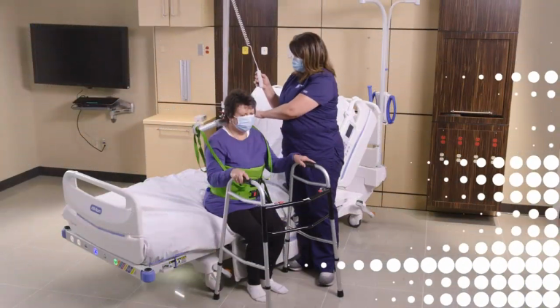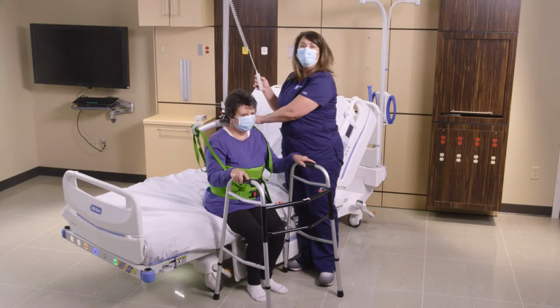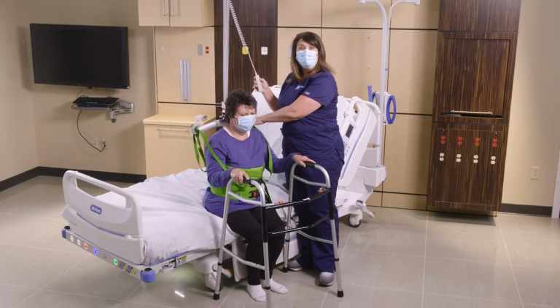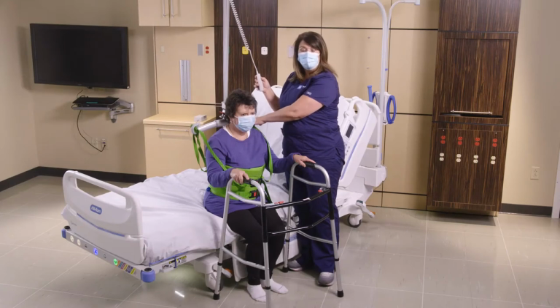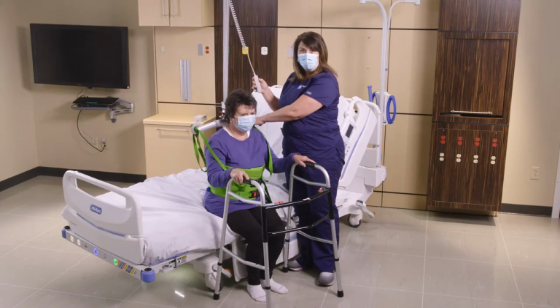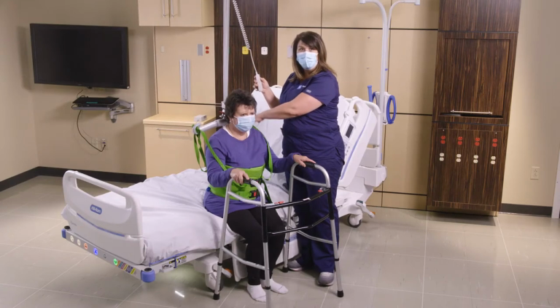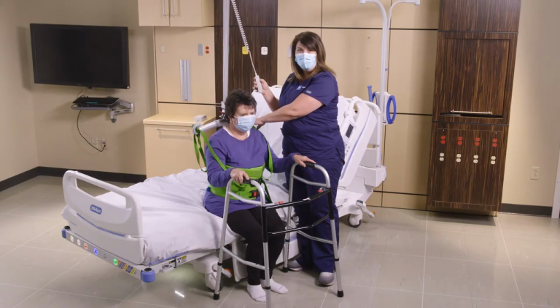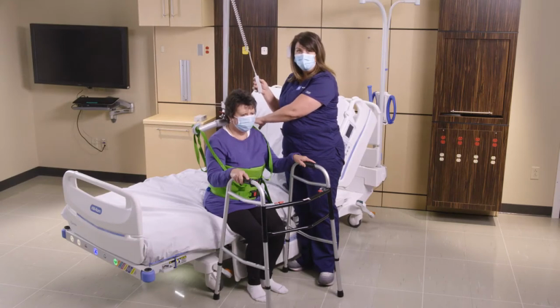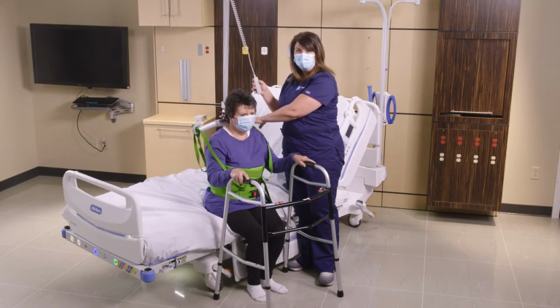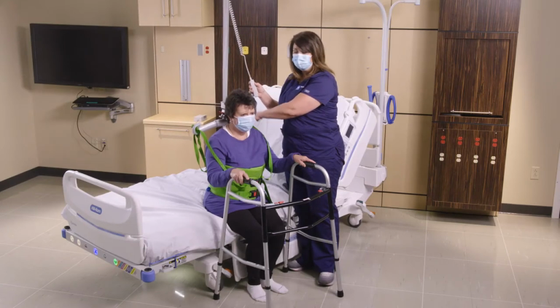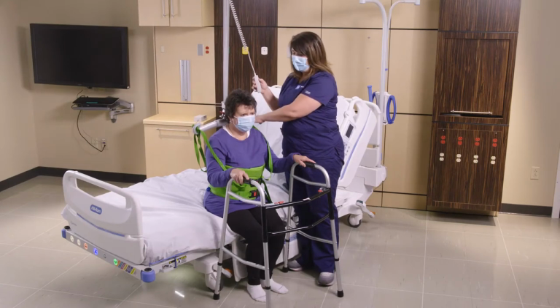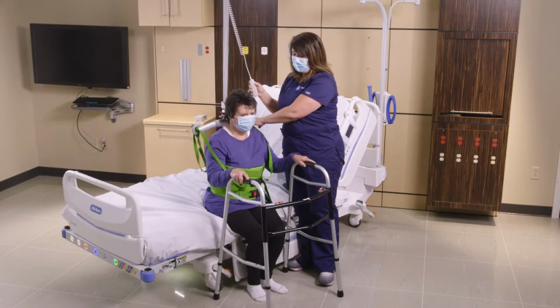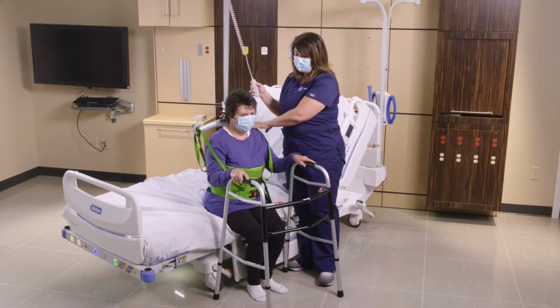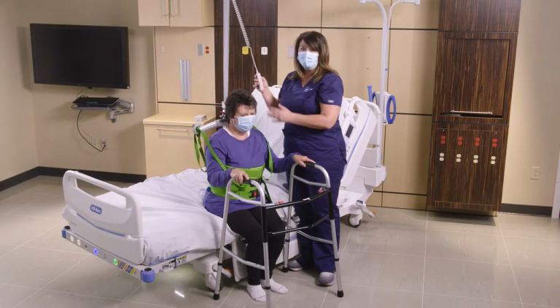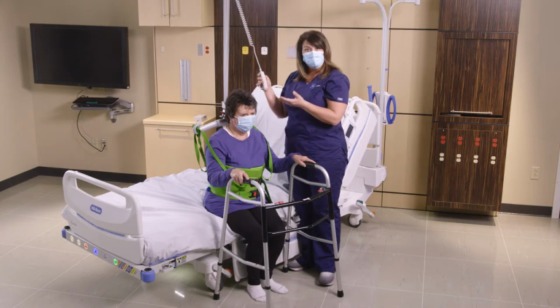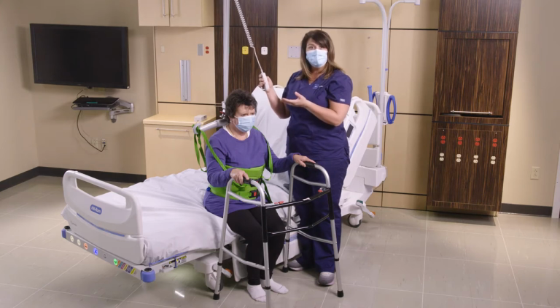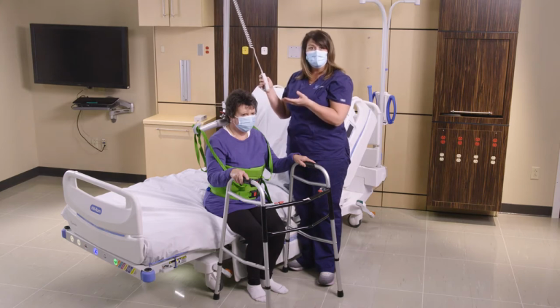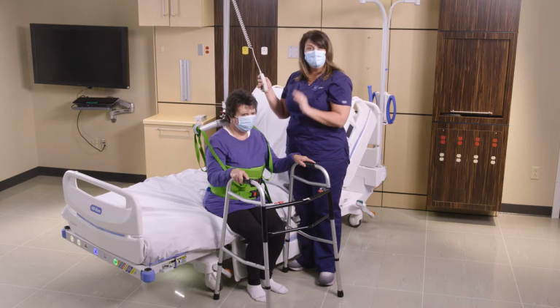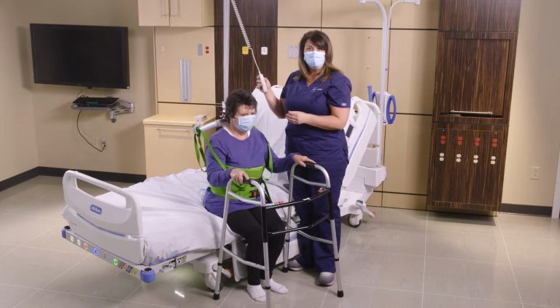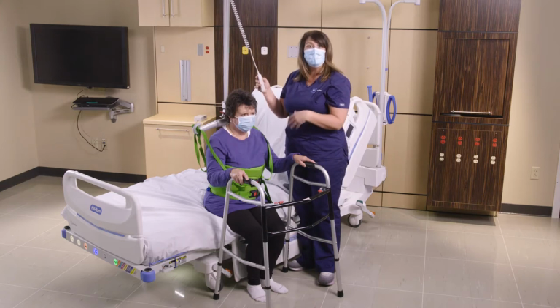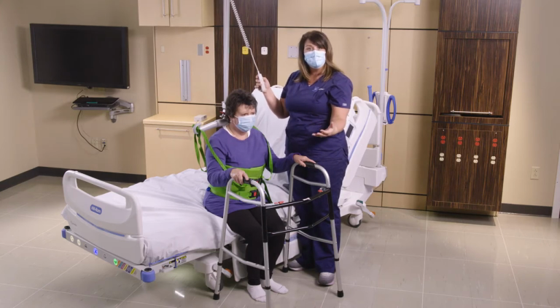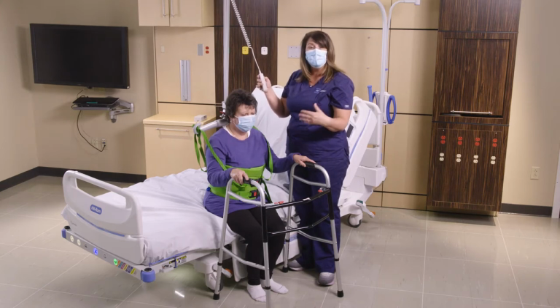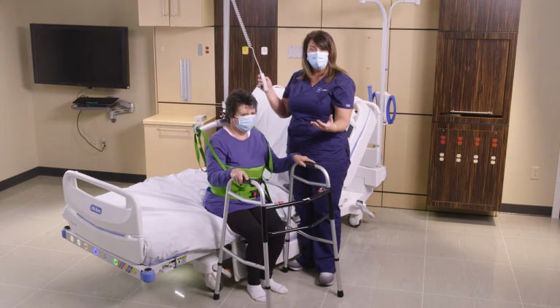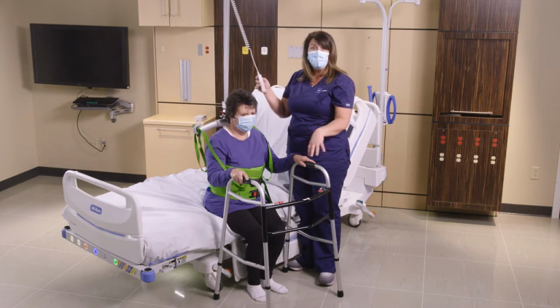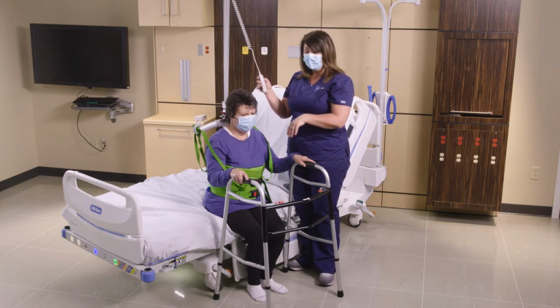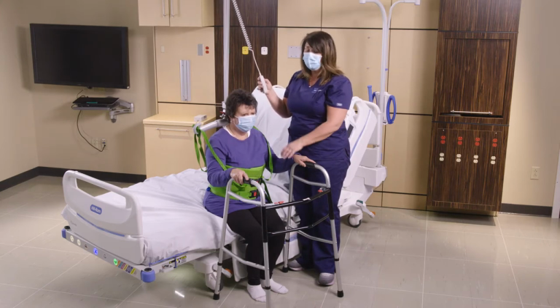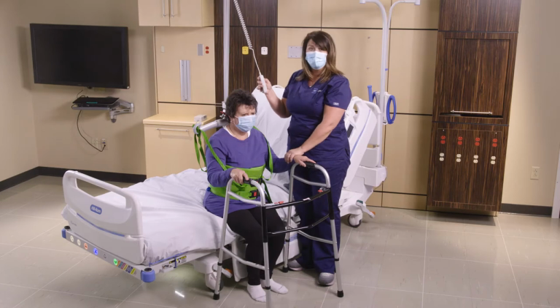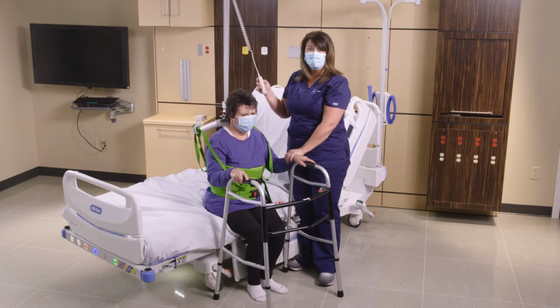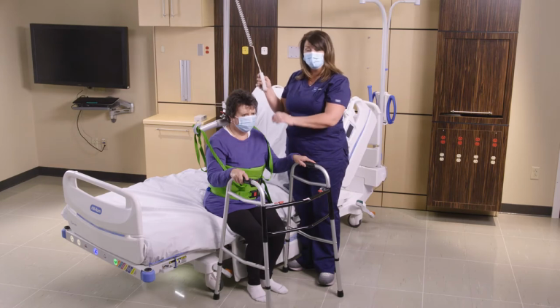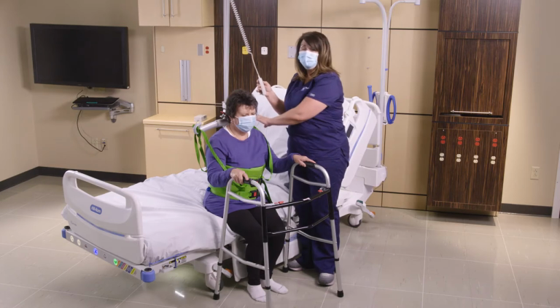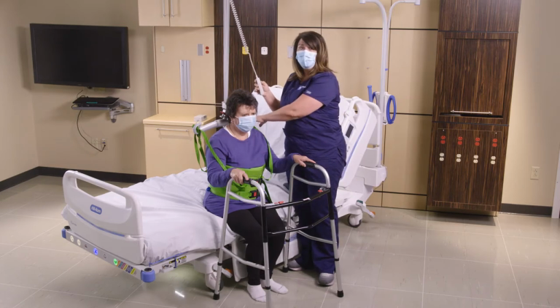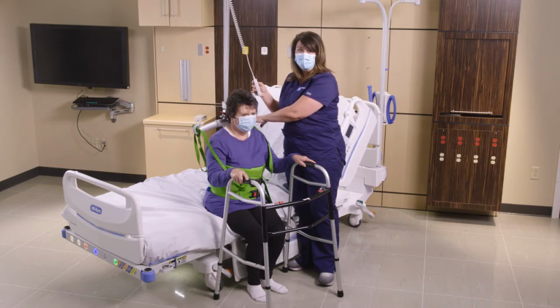Now that we've got our master vest attached to our sling bar, we're going to go ahead and ask our patient to stand up. Always remembering that the lift should not be doing all the lifting — the patient is actually ready to ambulate and be mobilized. We want her to do that activity, so this is just for help and guidance.